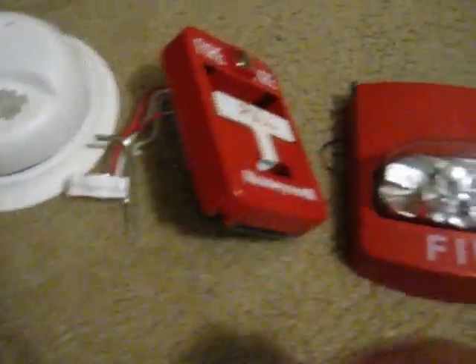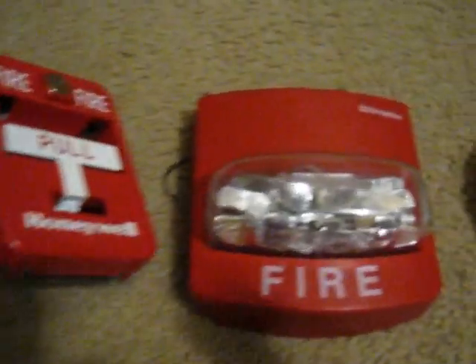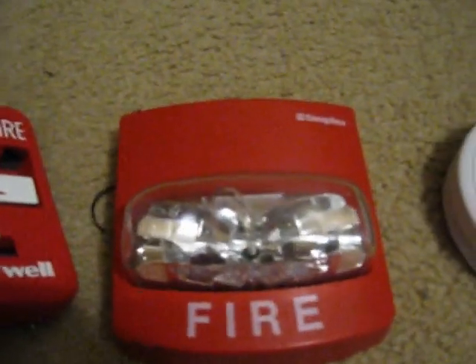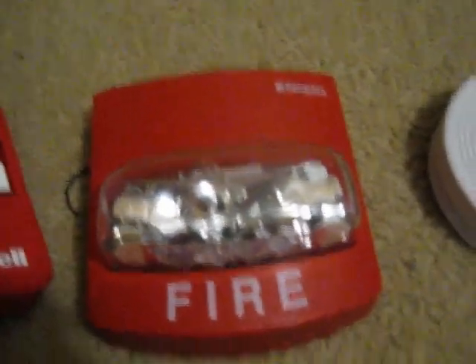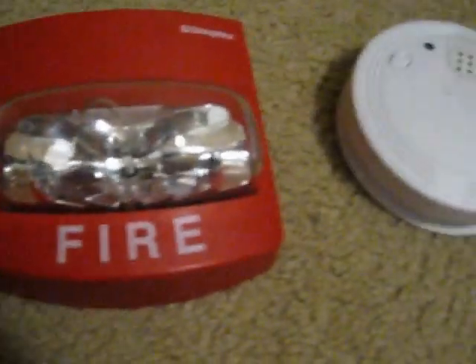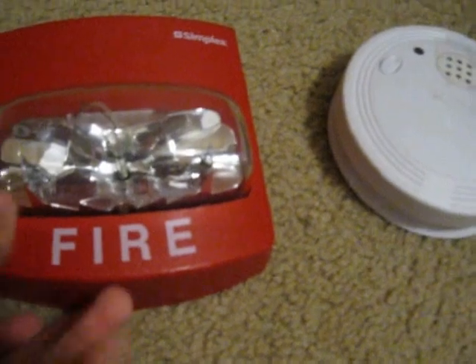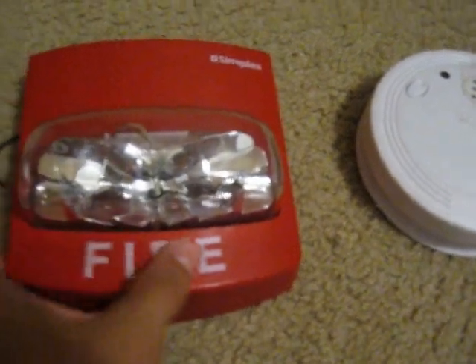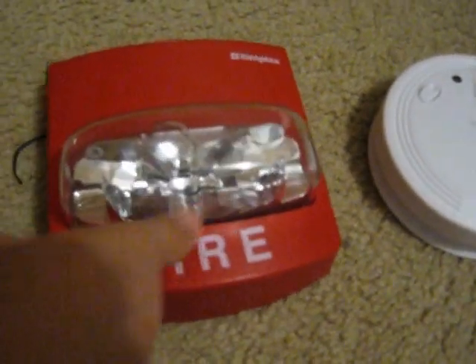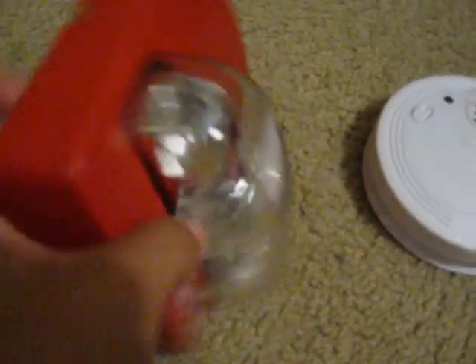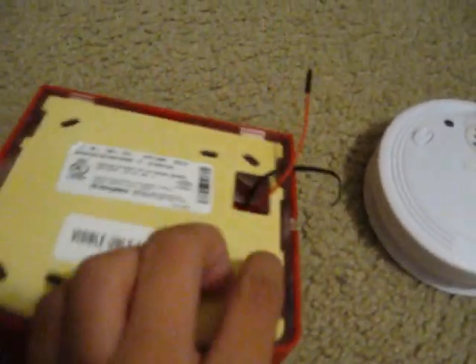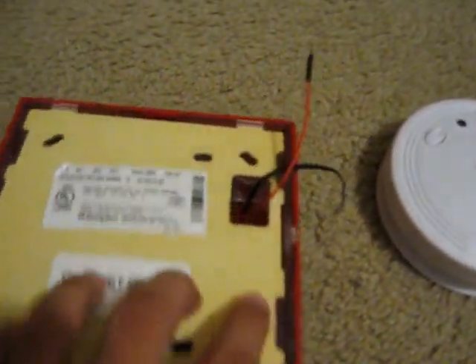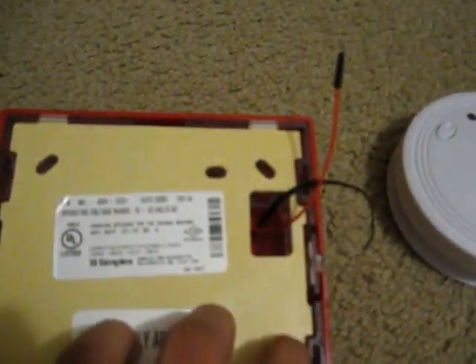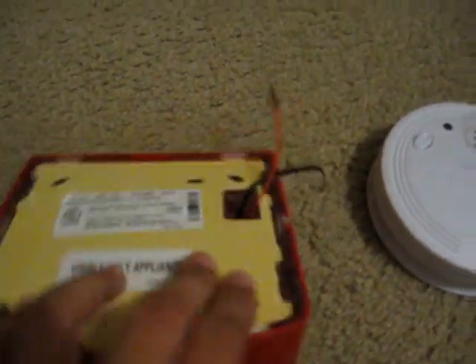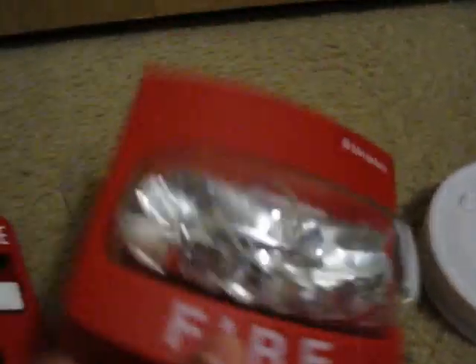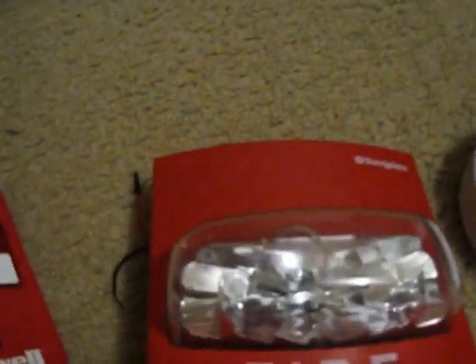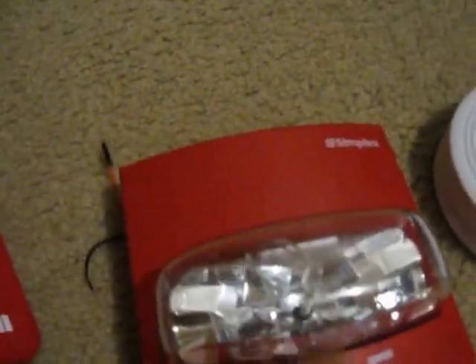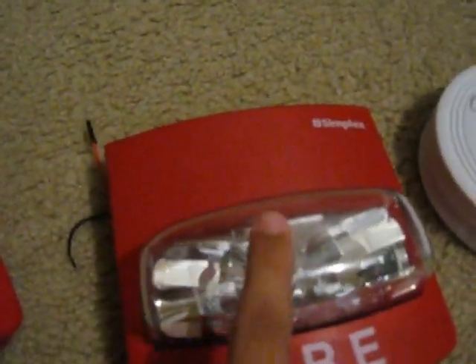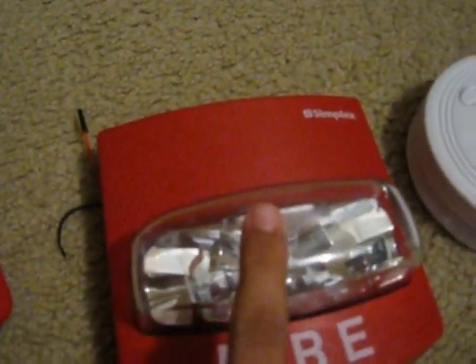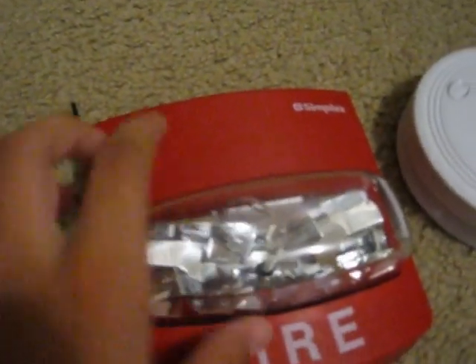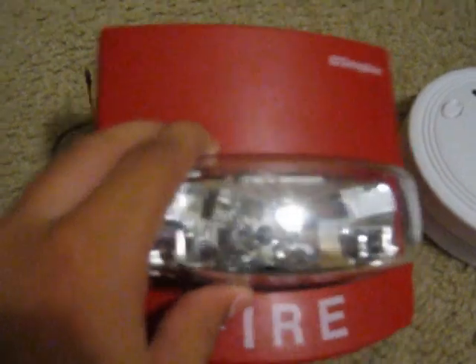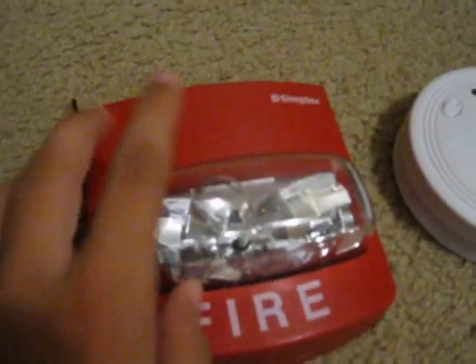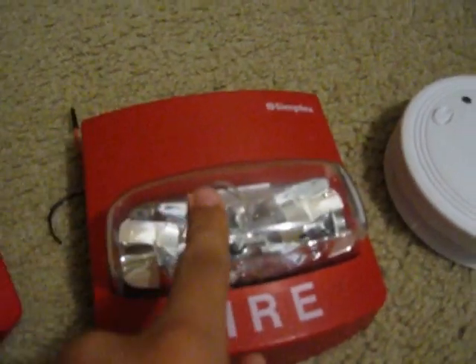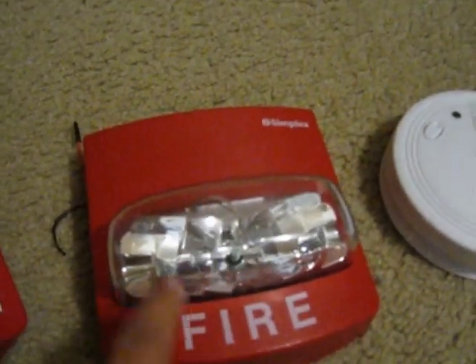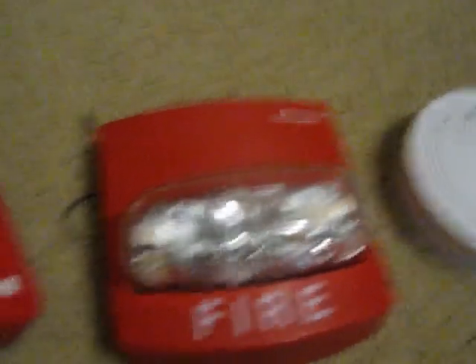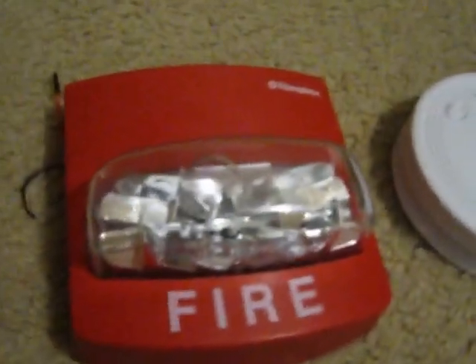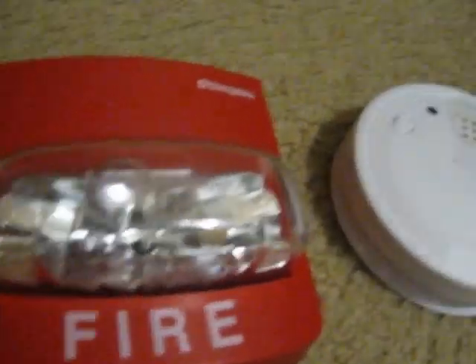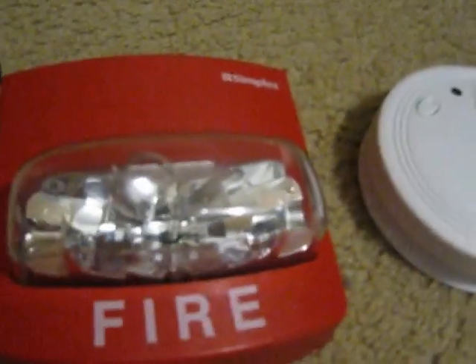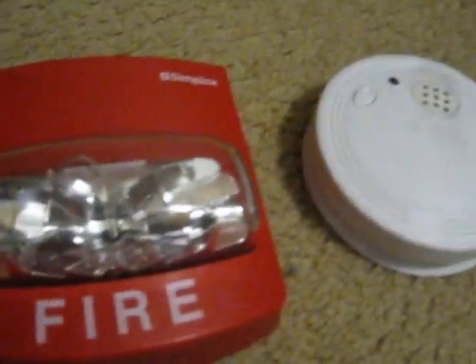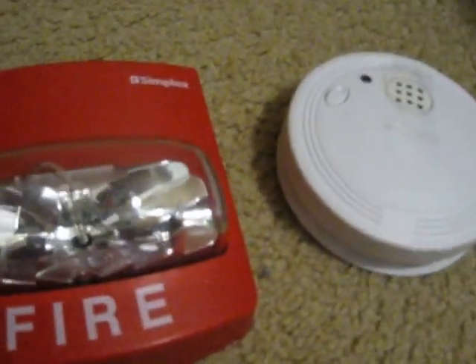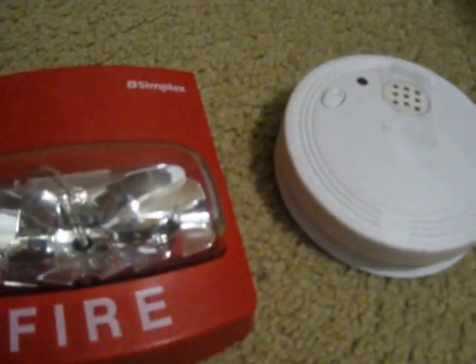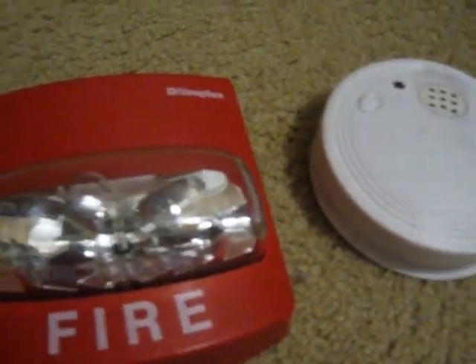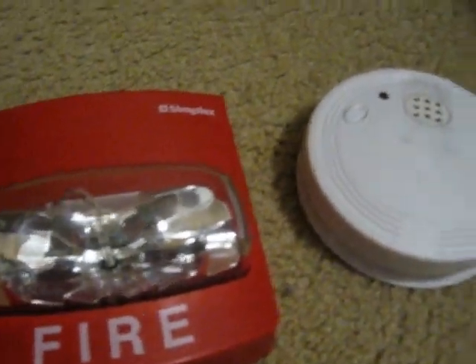Next we have a Simplex 4904-9331 True Alert remote strobe. It came from my school because it wasn't working properly, but I fixed the strobe because of a loose connection. It's Smart Sync, so it flashes very fast.